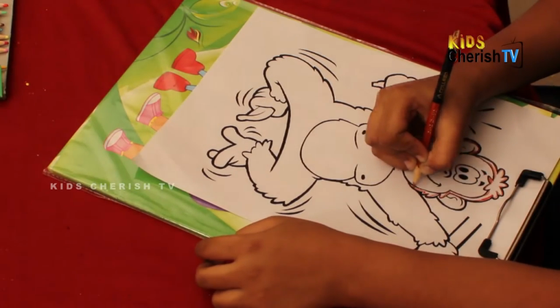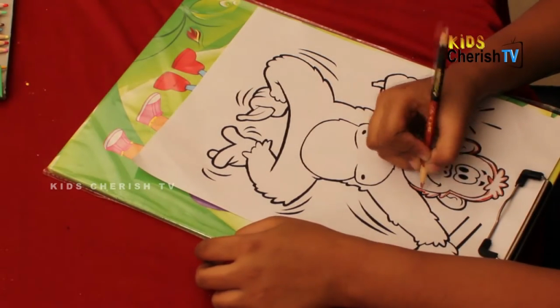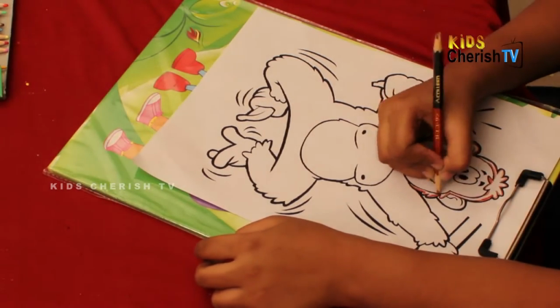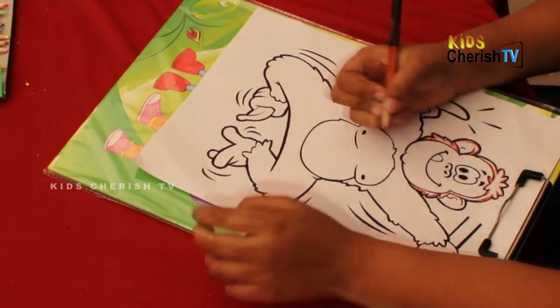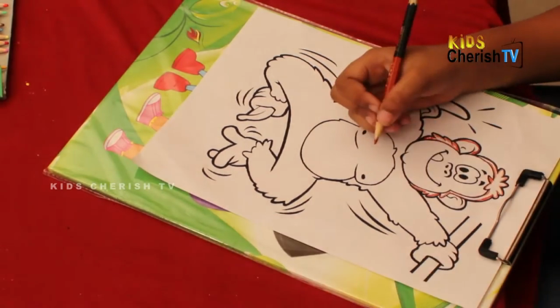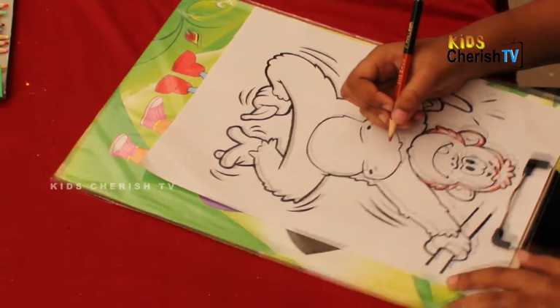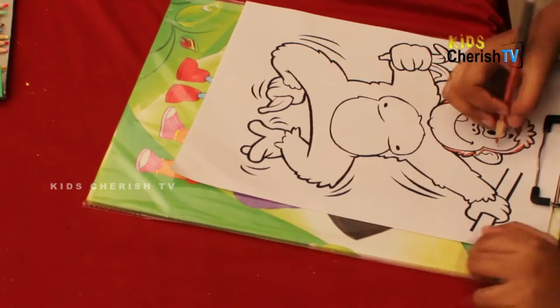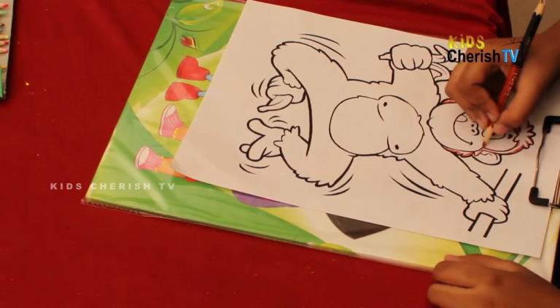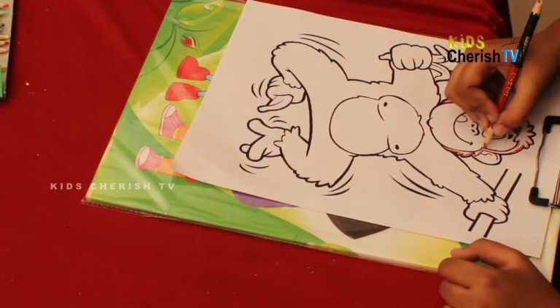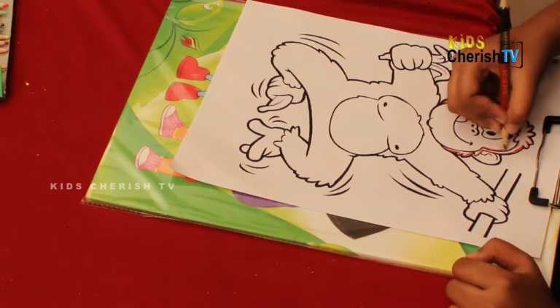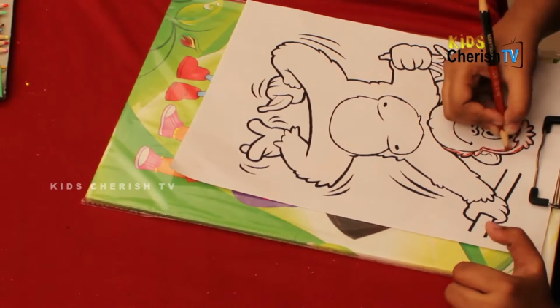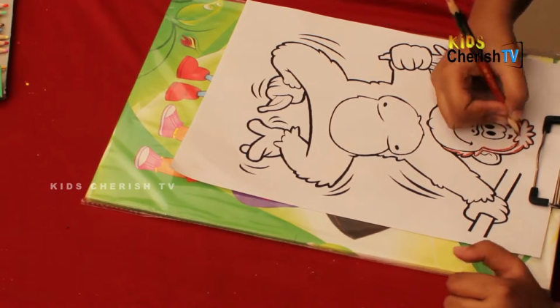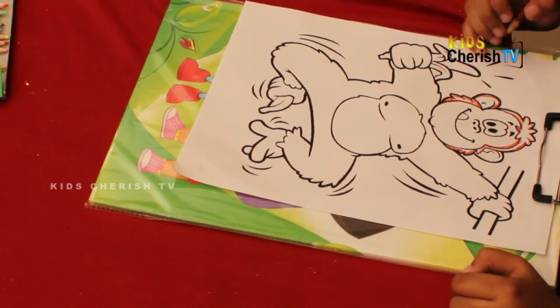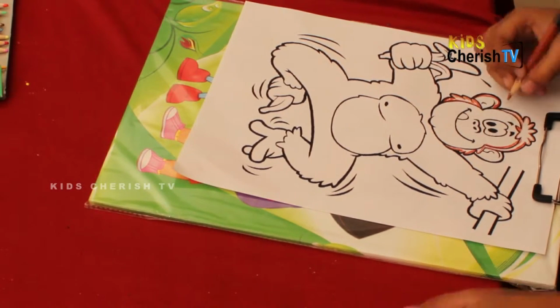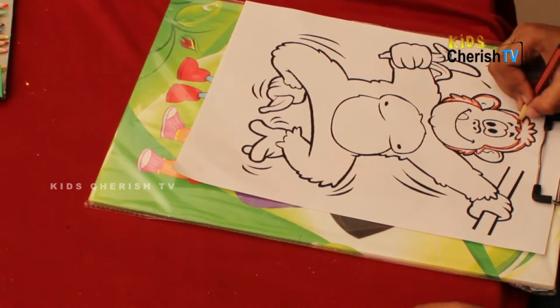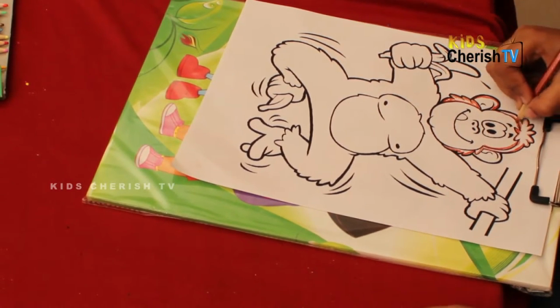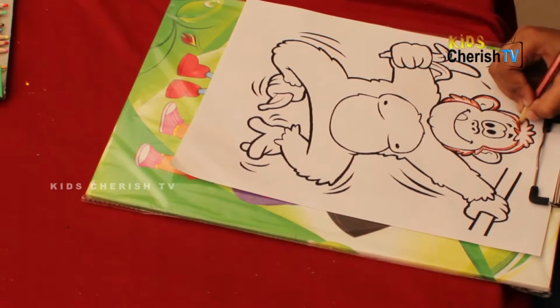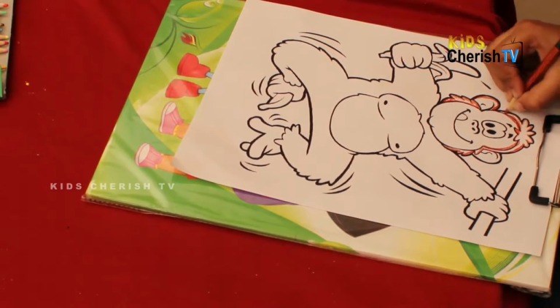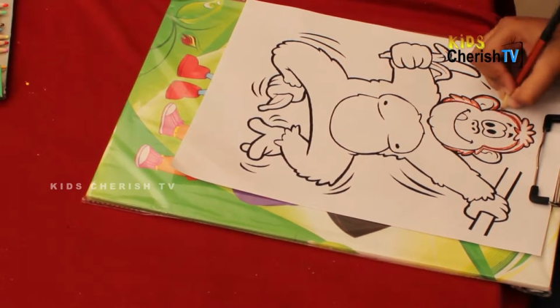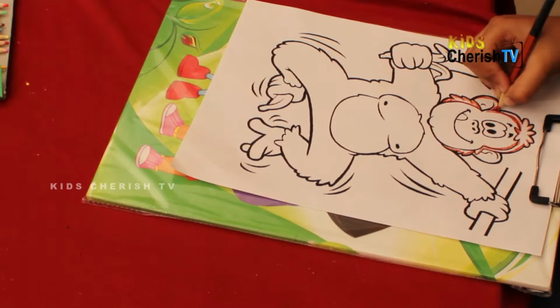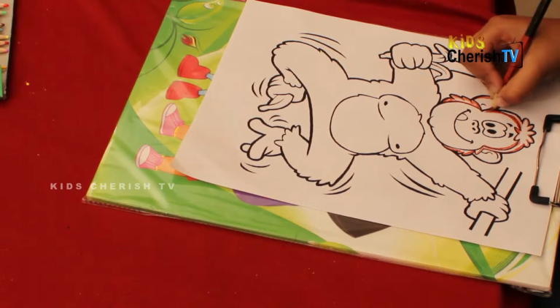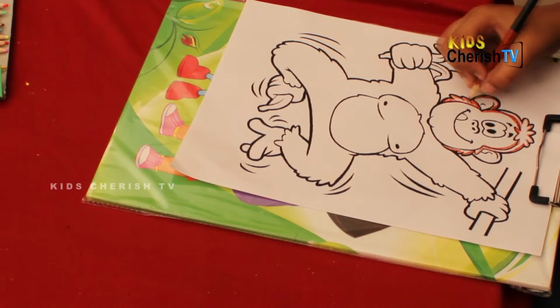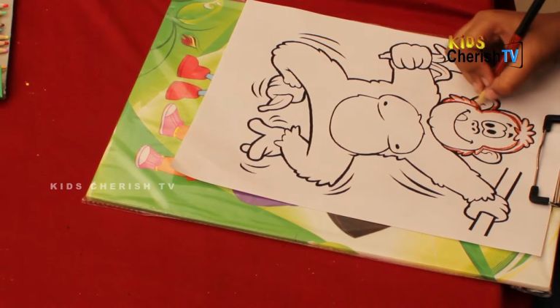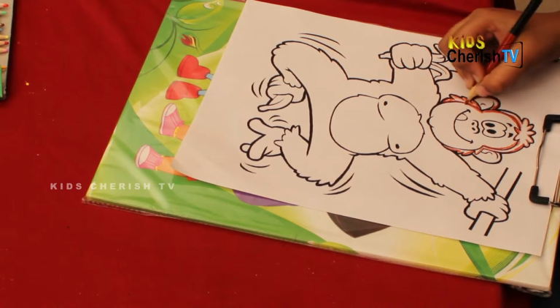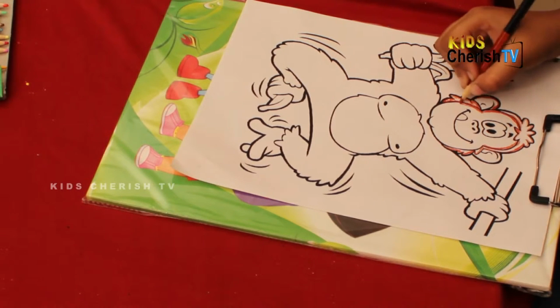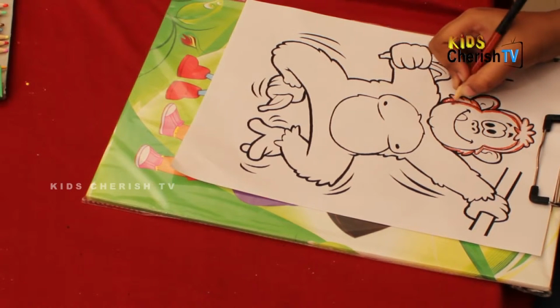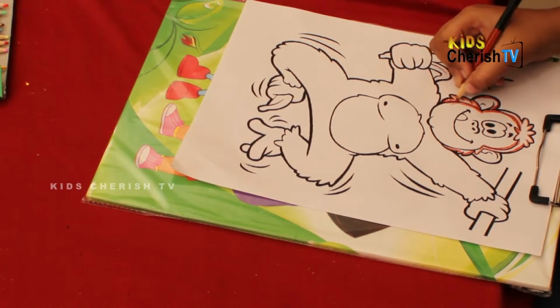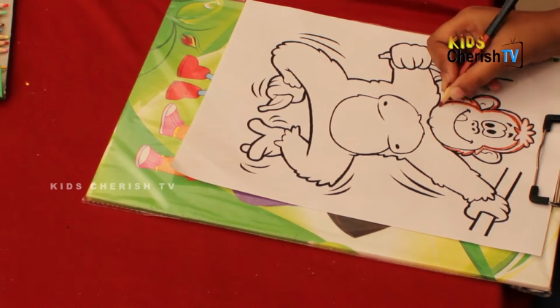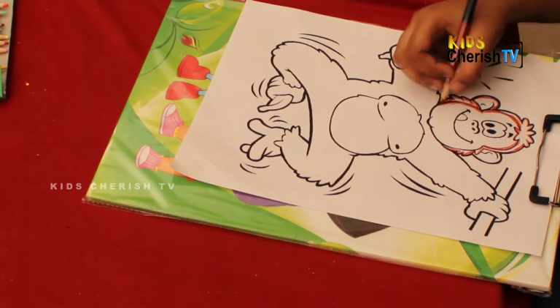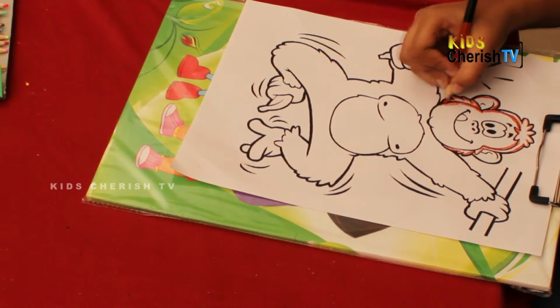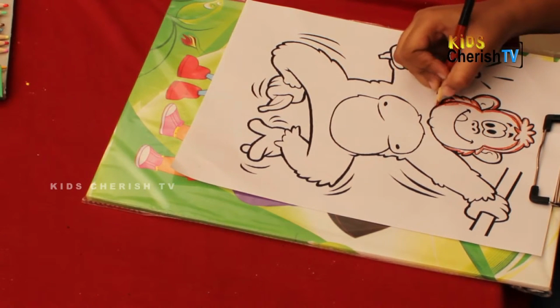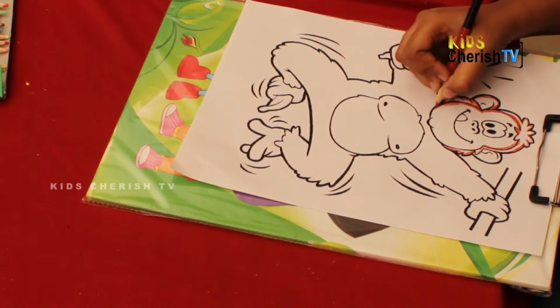The whole monkey's body is done. I'm going to color with you. You have a yellow leaf in the color of it, I'm going to color with you.